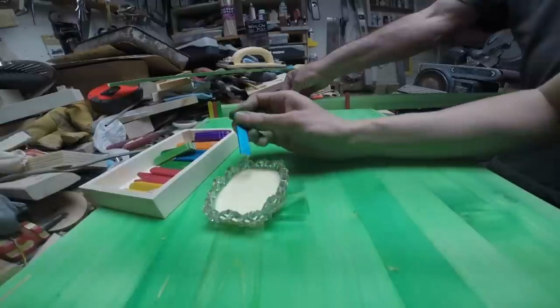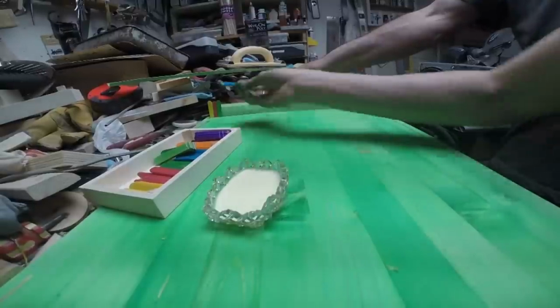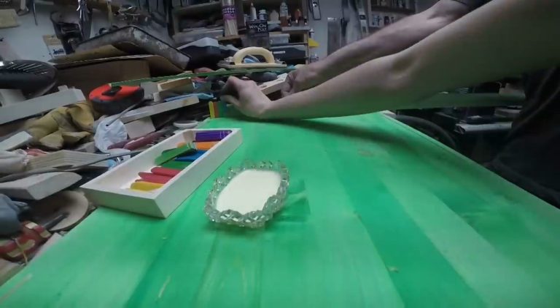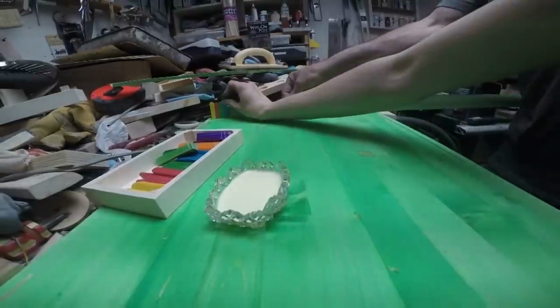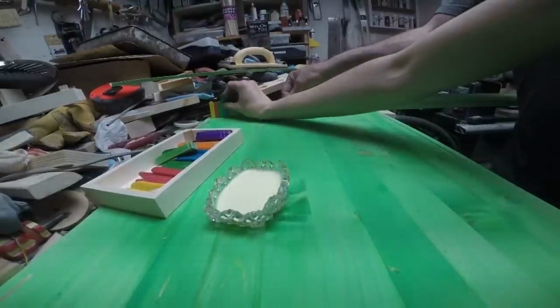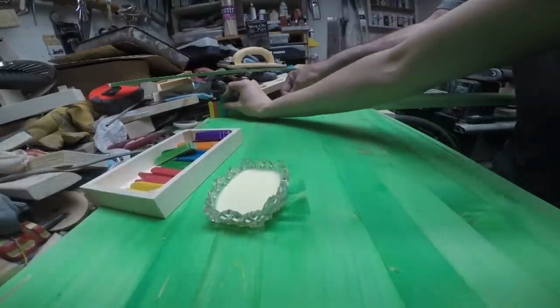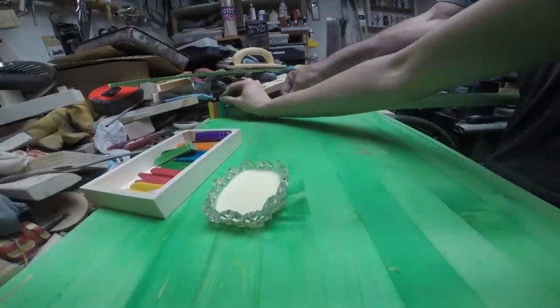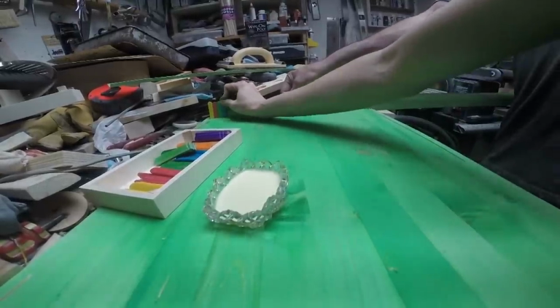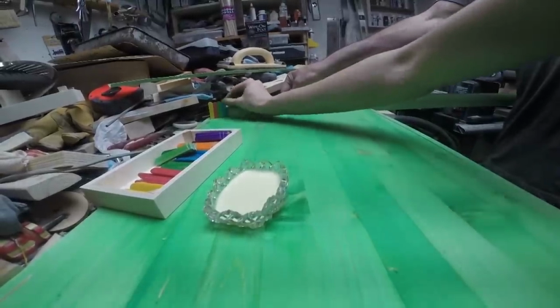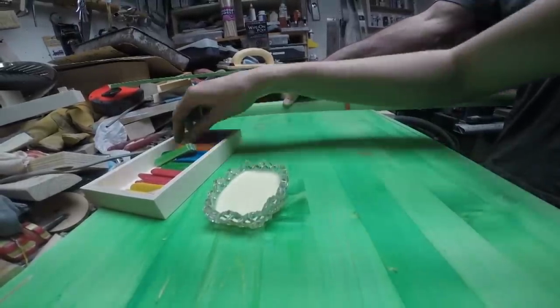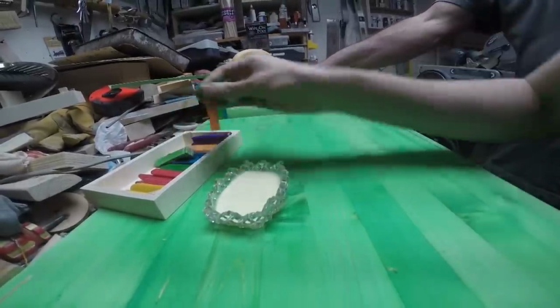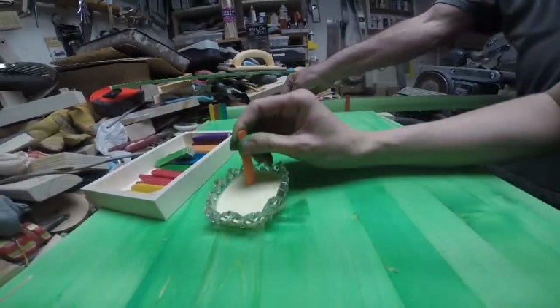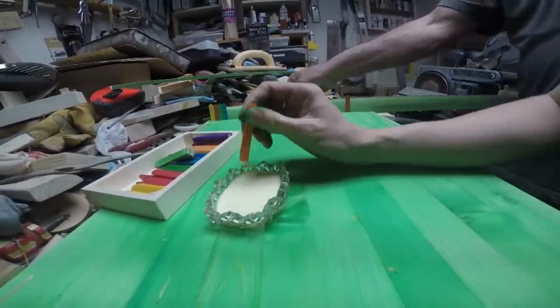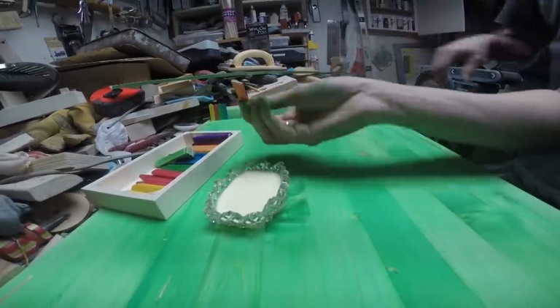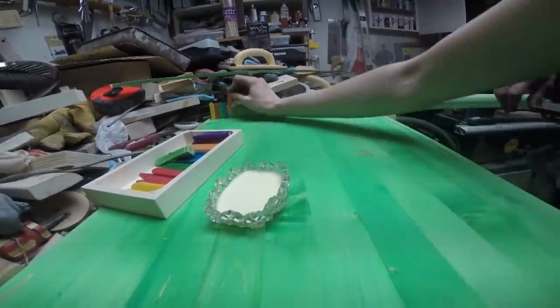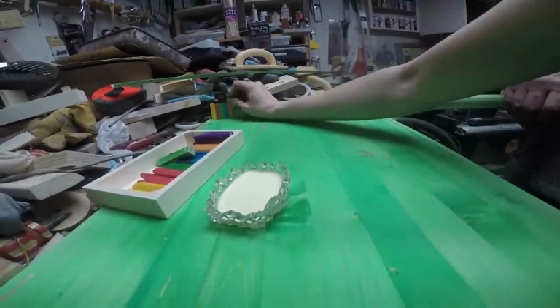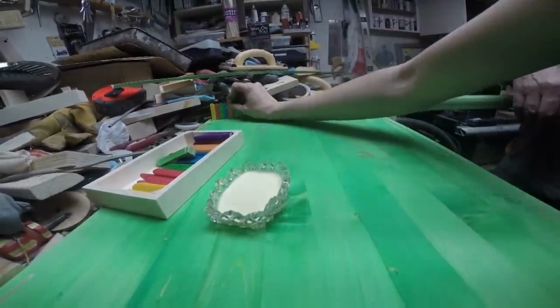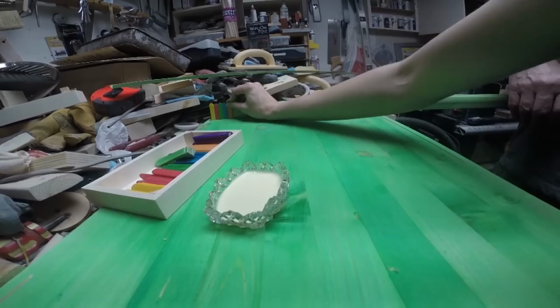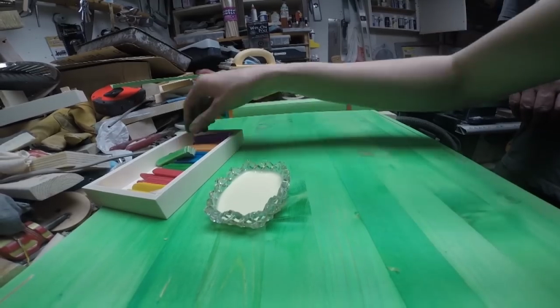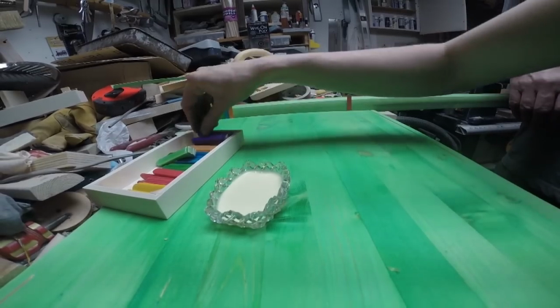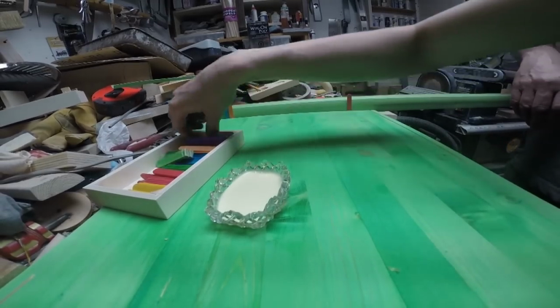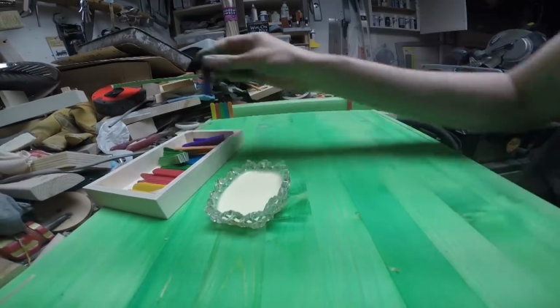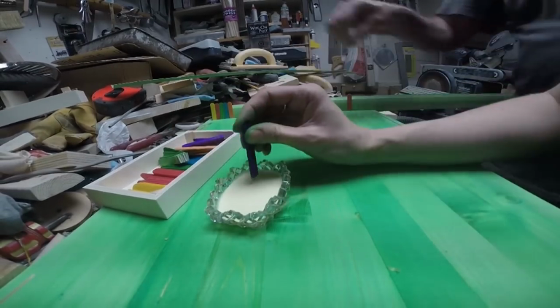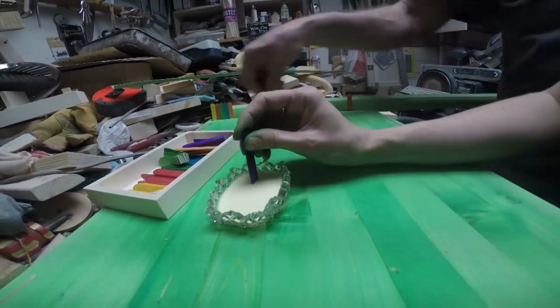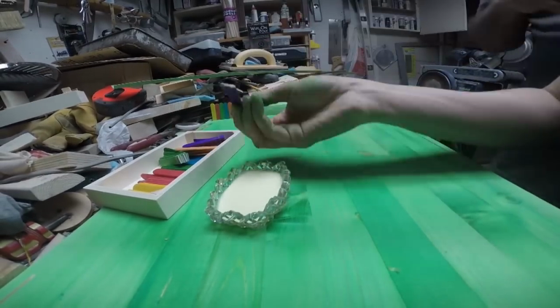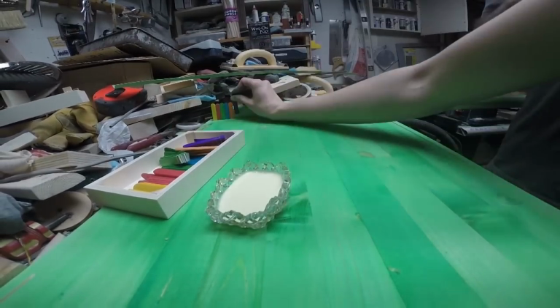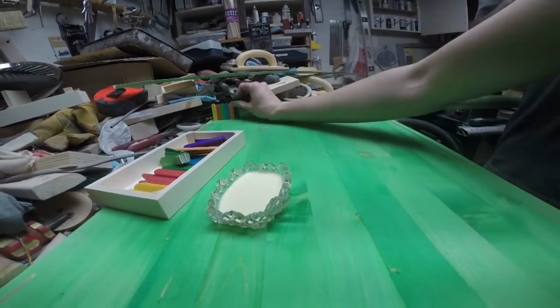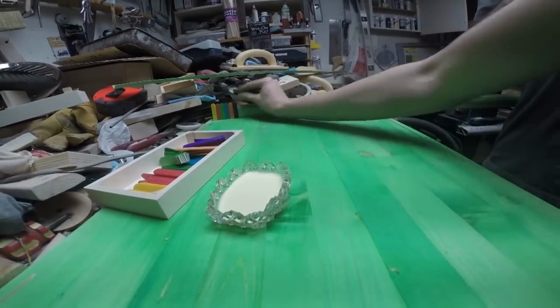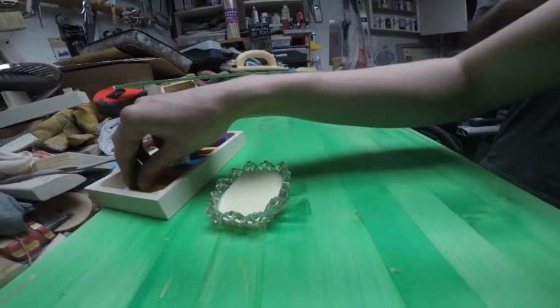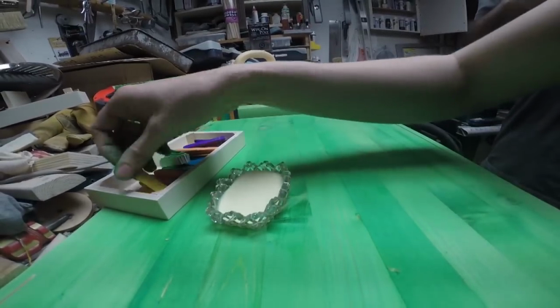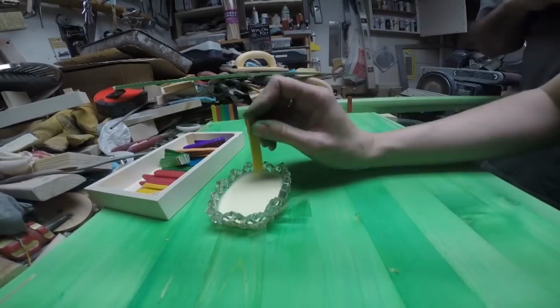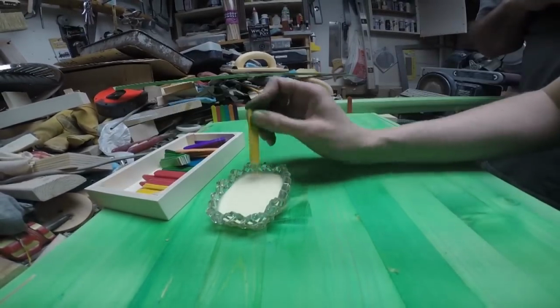I then cut each coloured popsicle stick in half and glued the flat edge into the grooves. We're using non-toxic glue and being very careful not to use too much, so it should all be tucked safely away into the grooves.